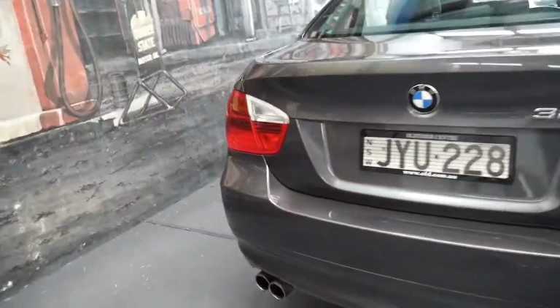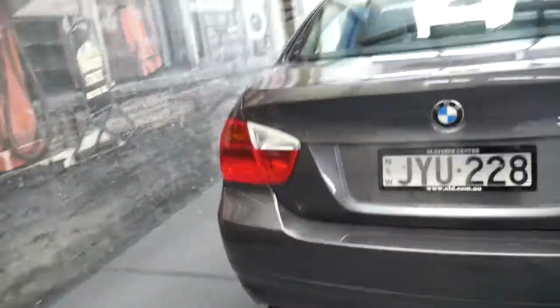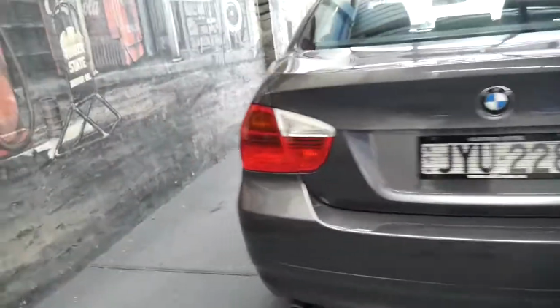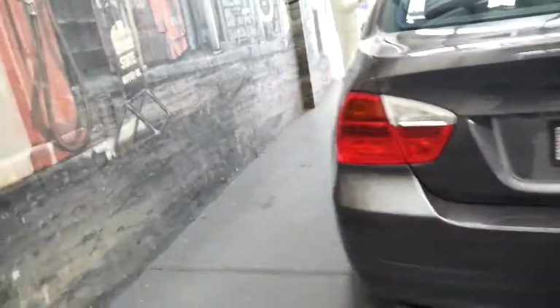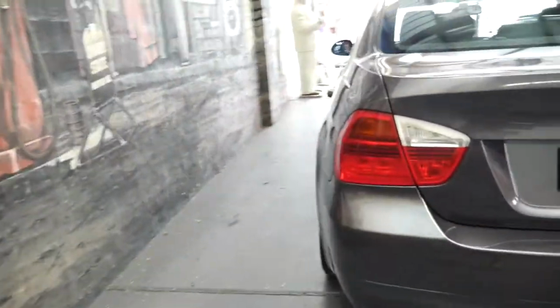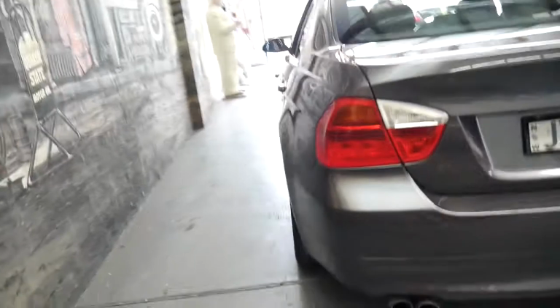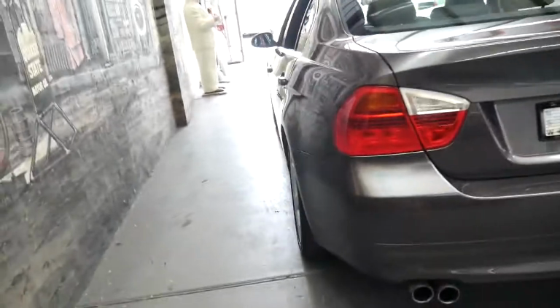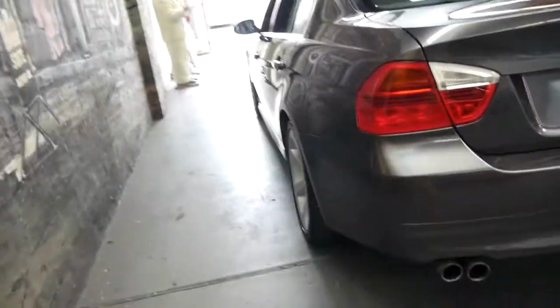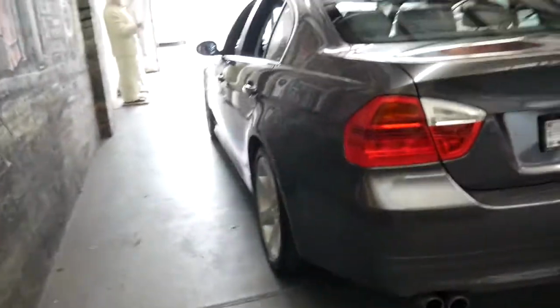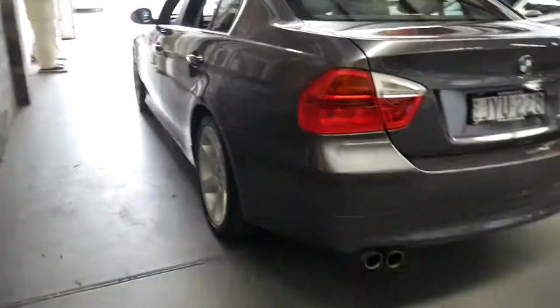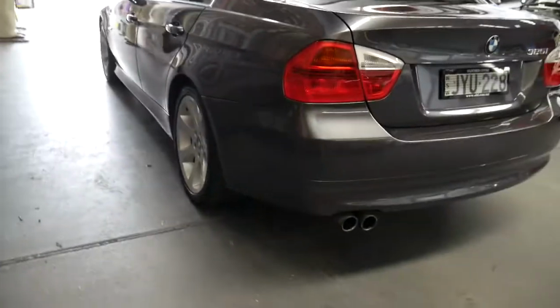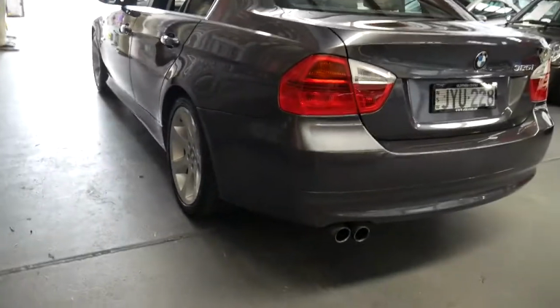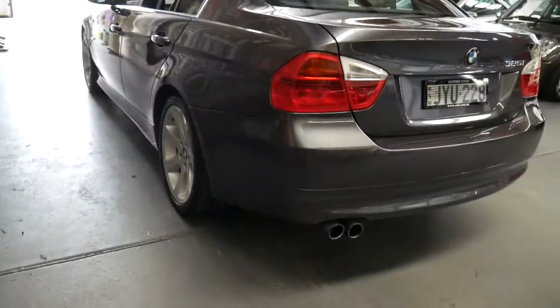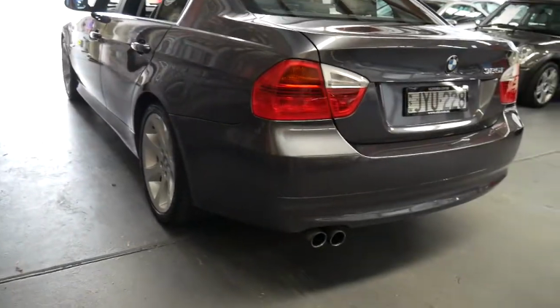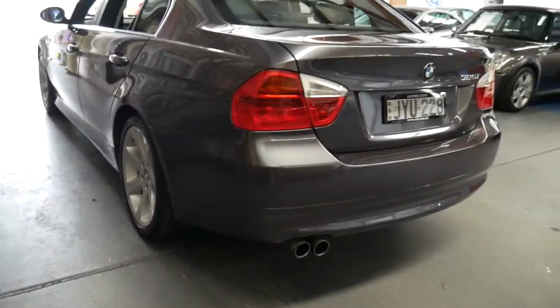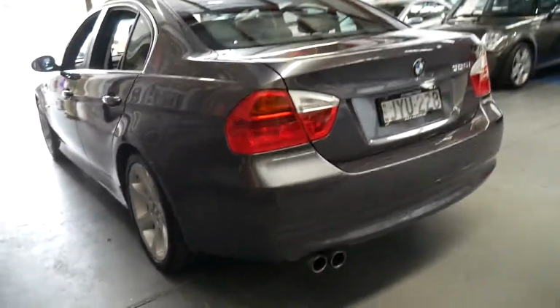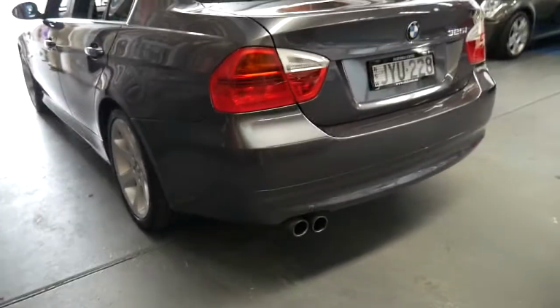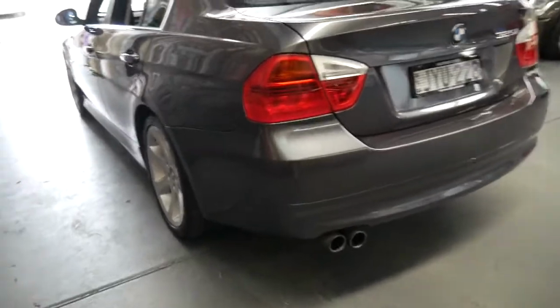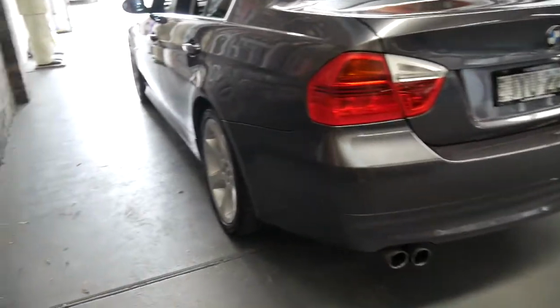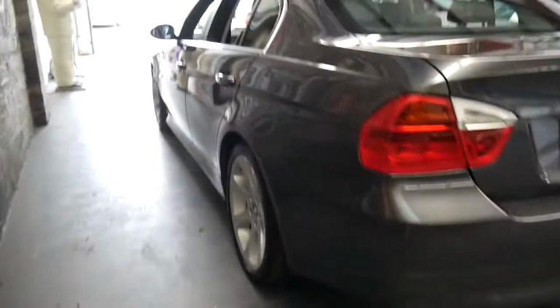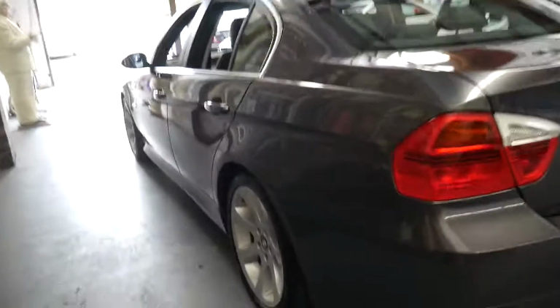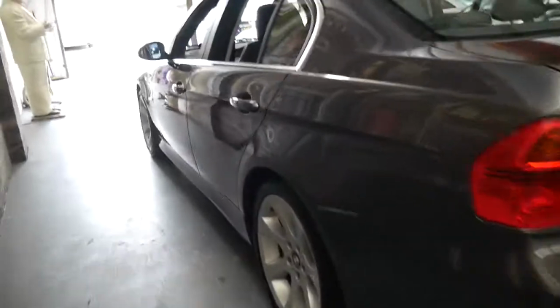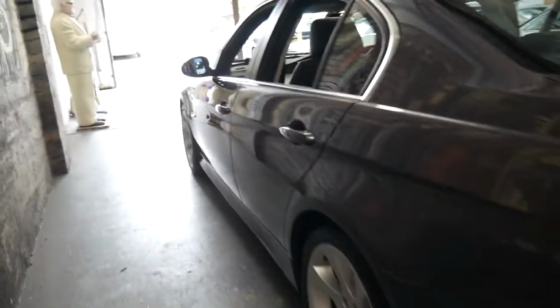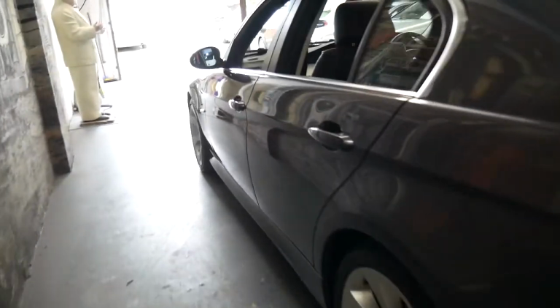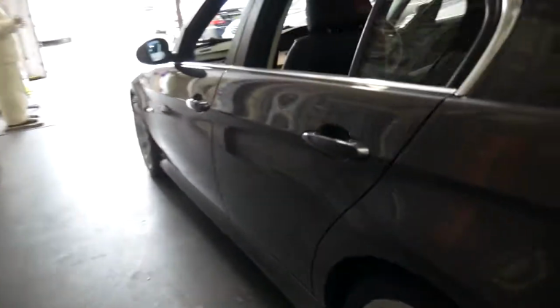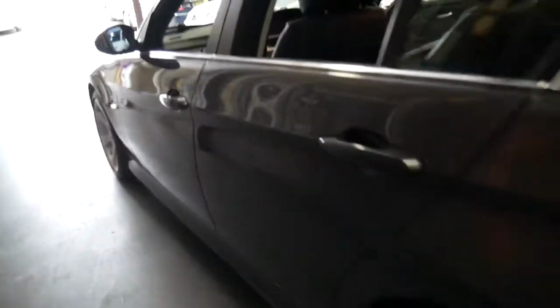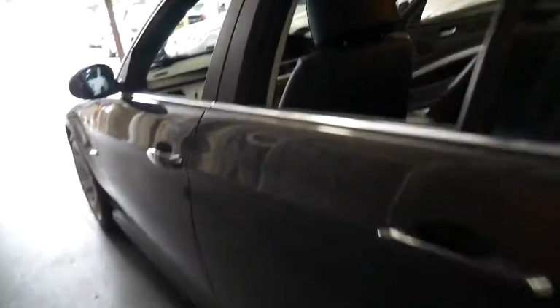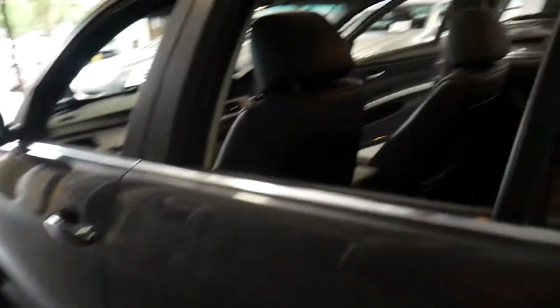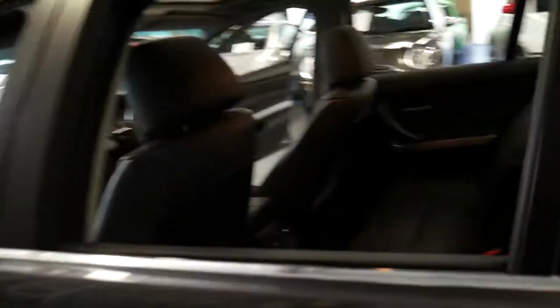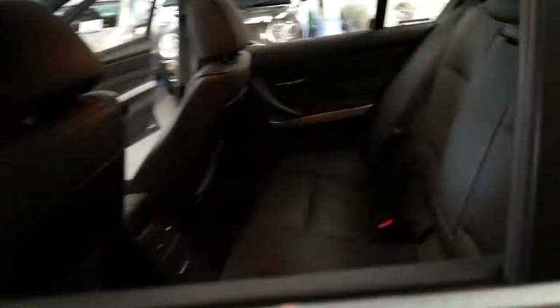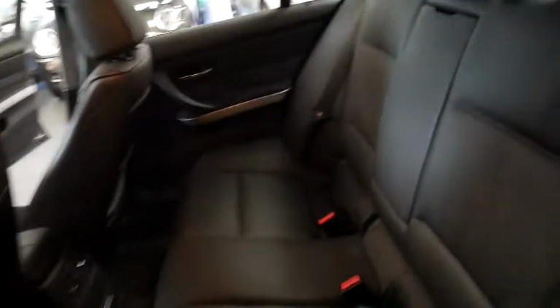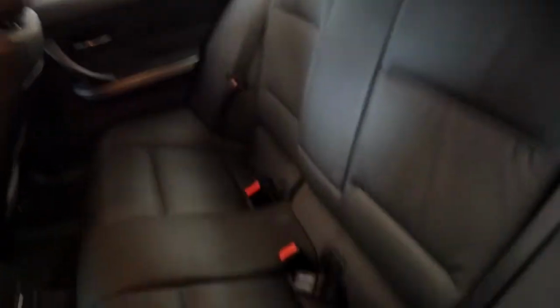To be perfectly honest, we don't buy the 320i's — they're just not a powerful enough engine for this size car. The six cylinder 2.5 litre is certainly everything that you could hope for.